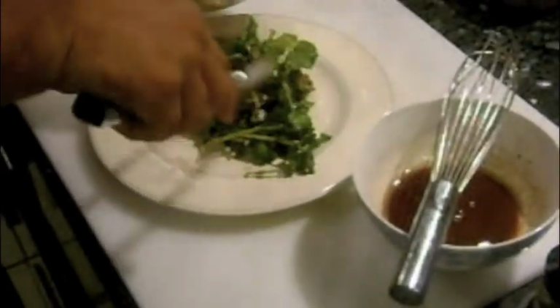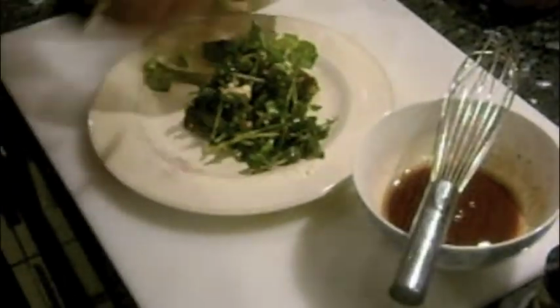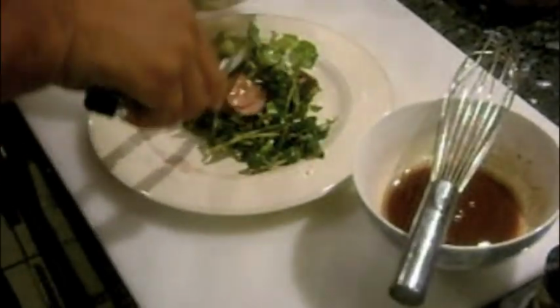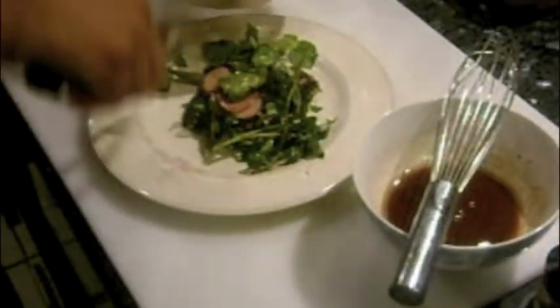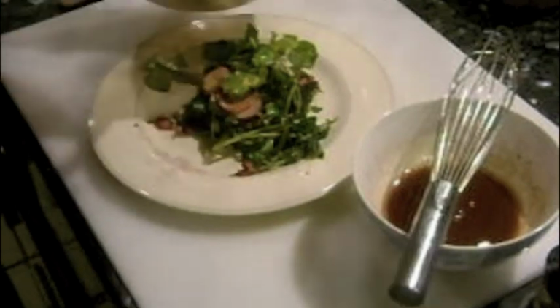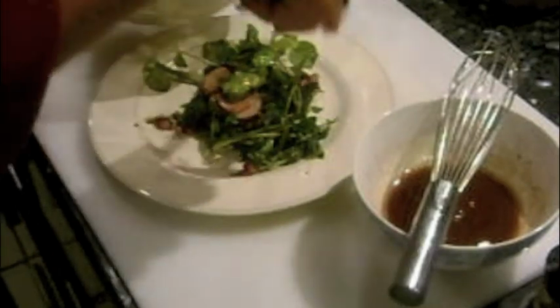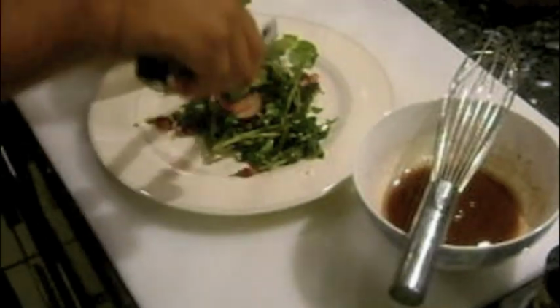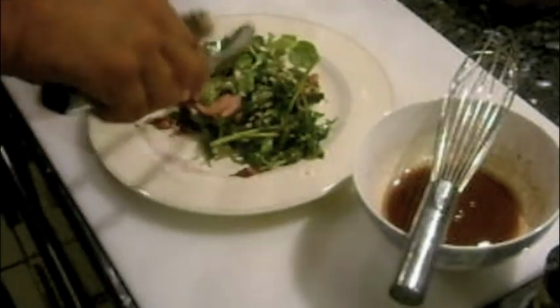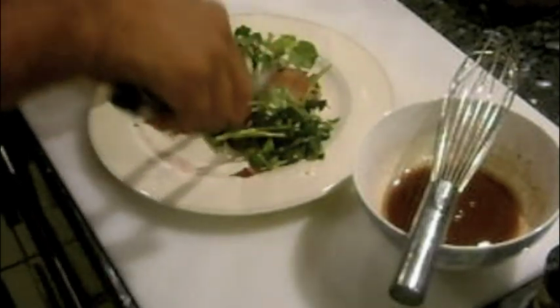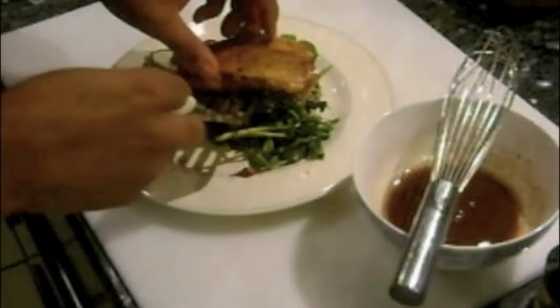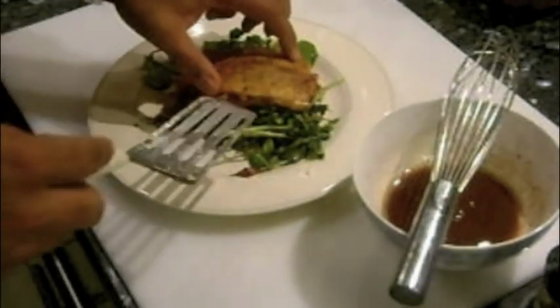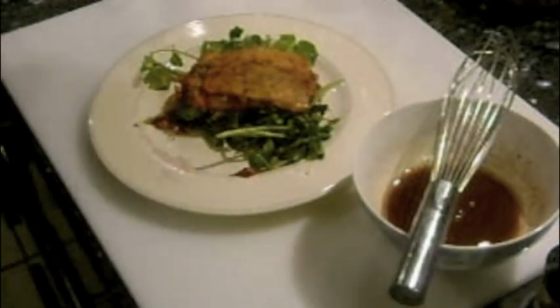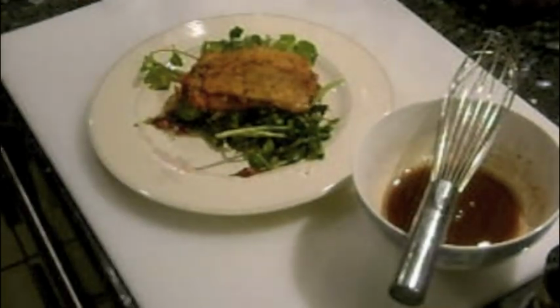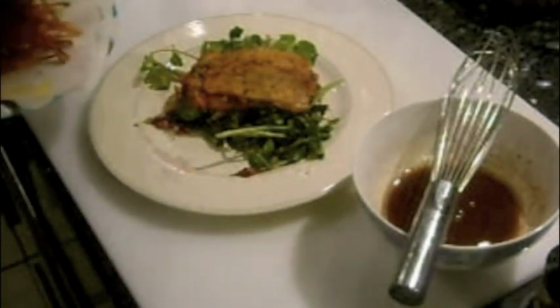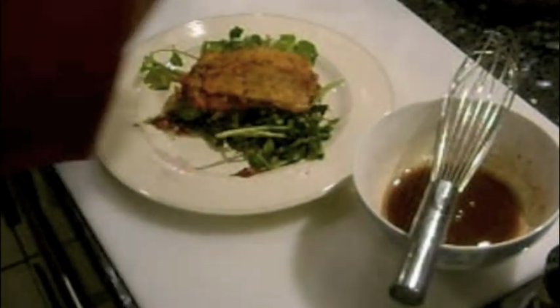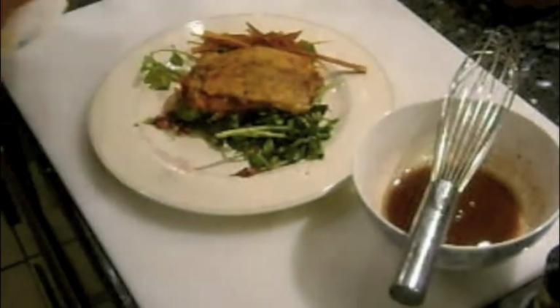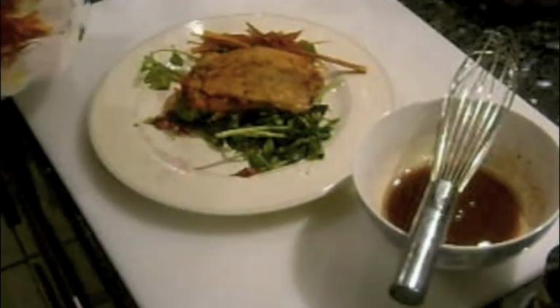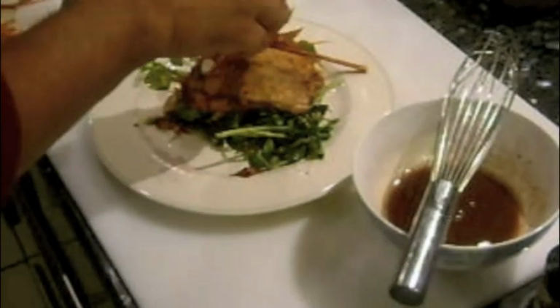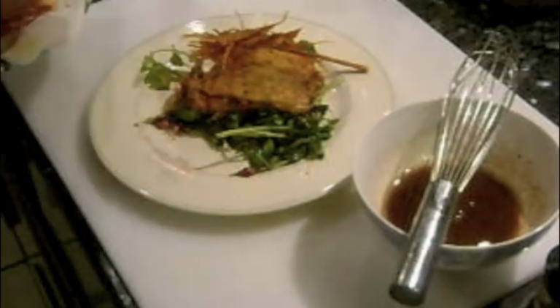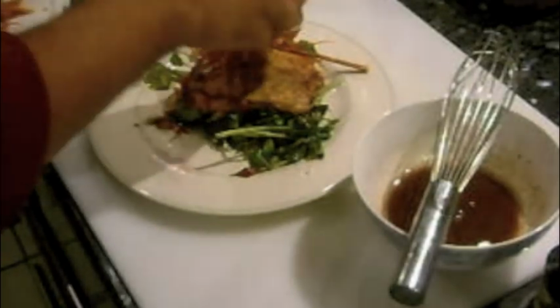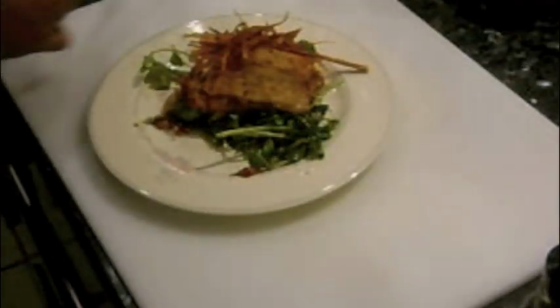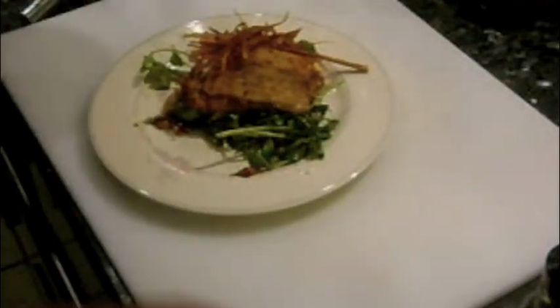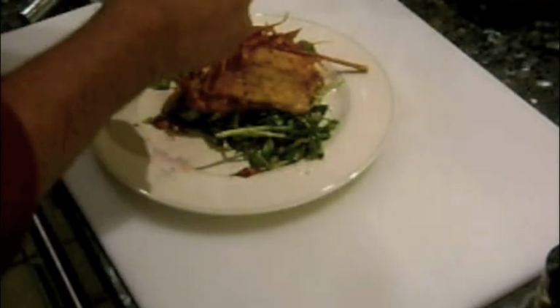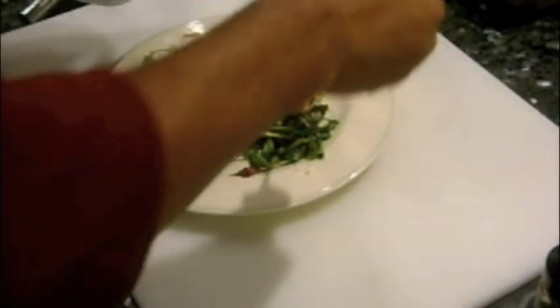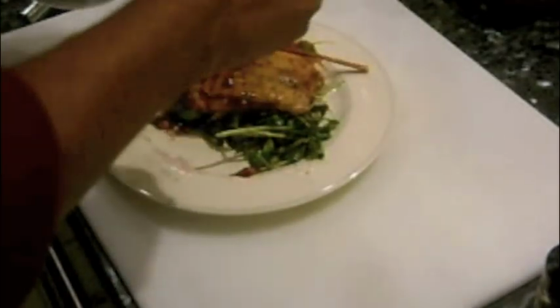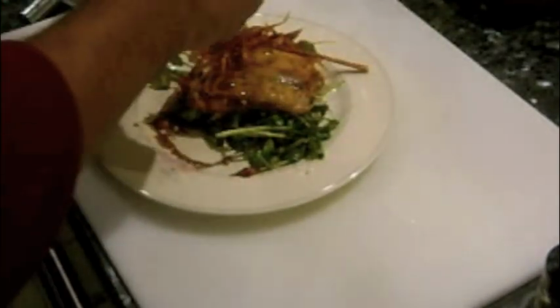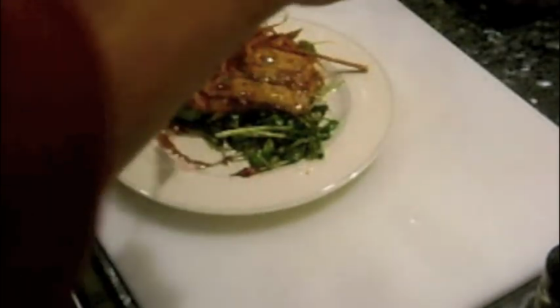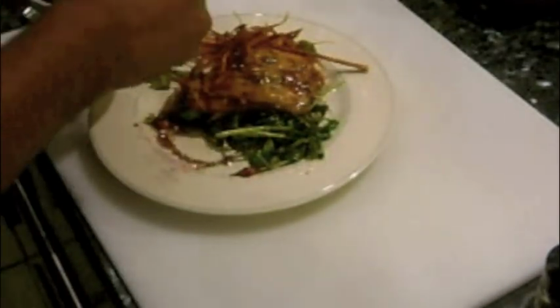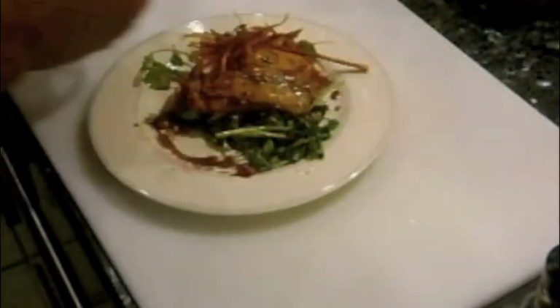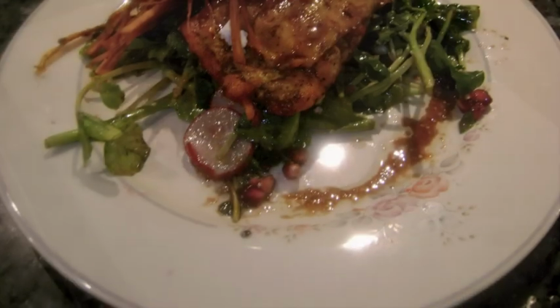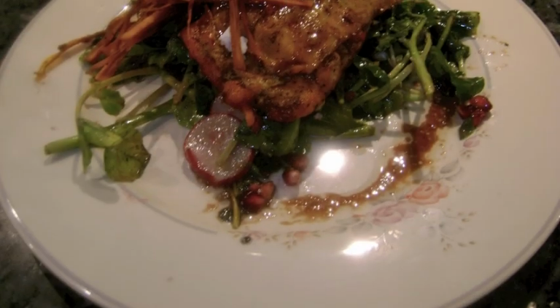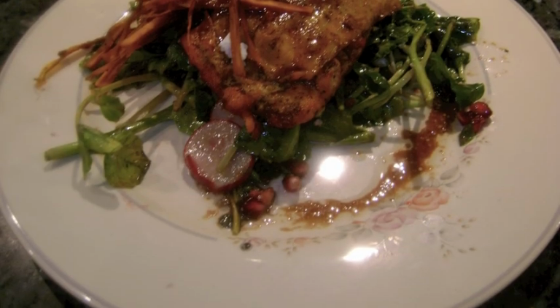Plate the dish with the watercress and goat cheese salad. Then add the fish and some of the matchstick sweet potatoes. Top with the vinaigrette and enjoy!